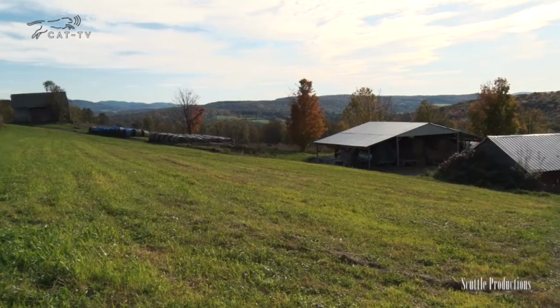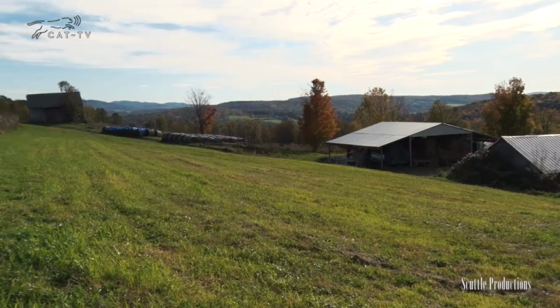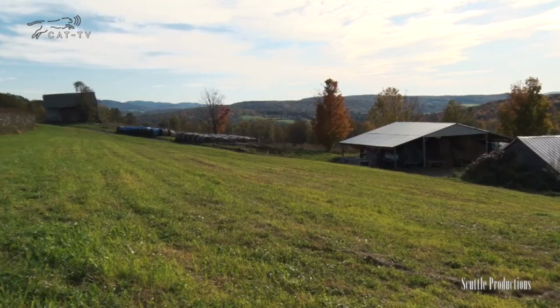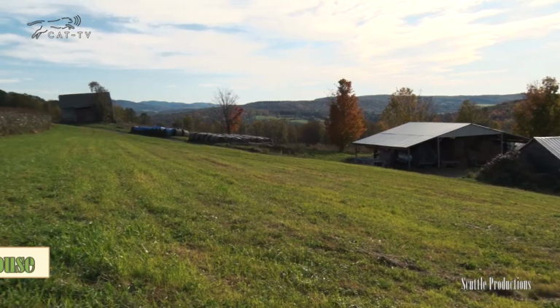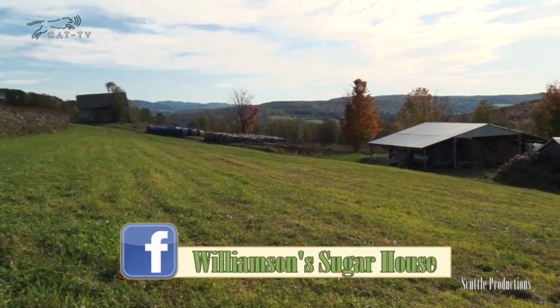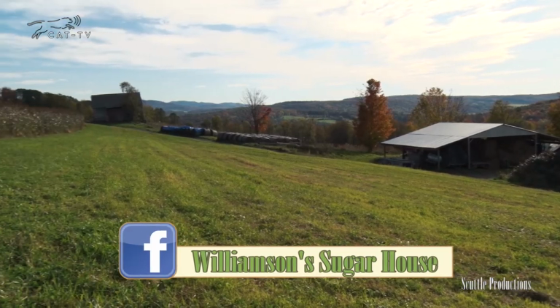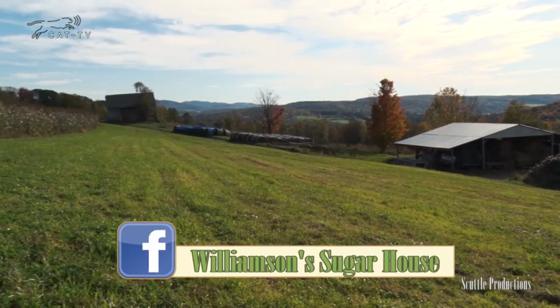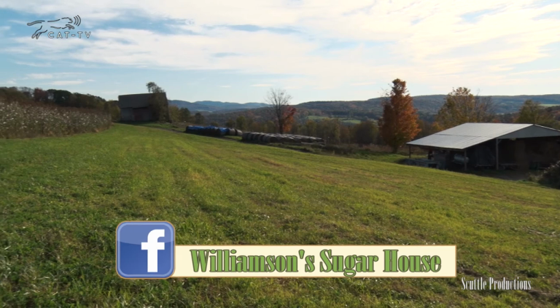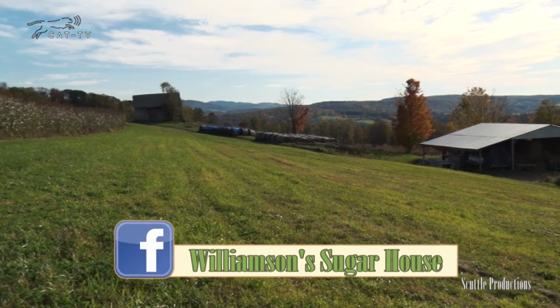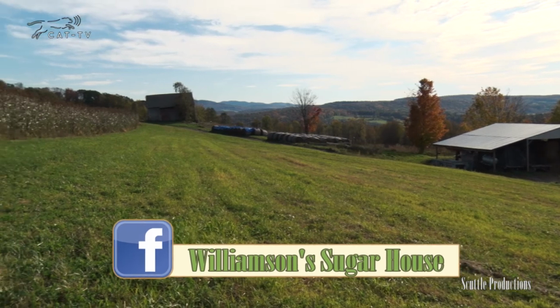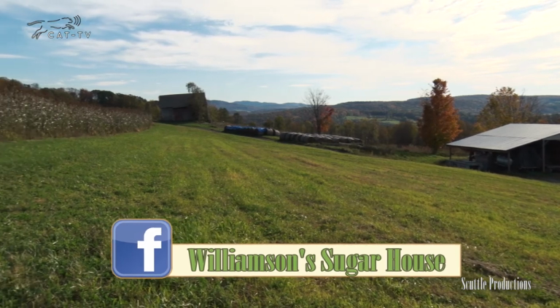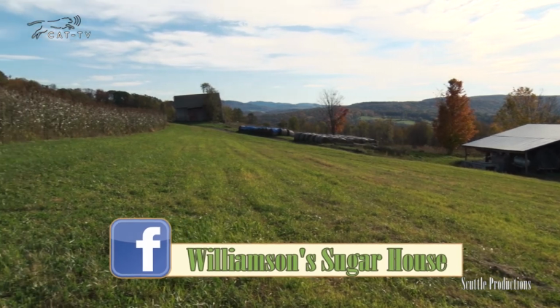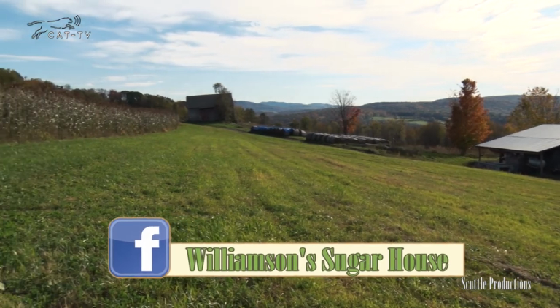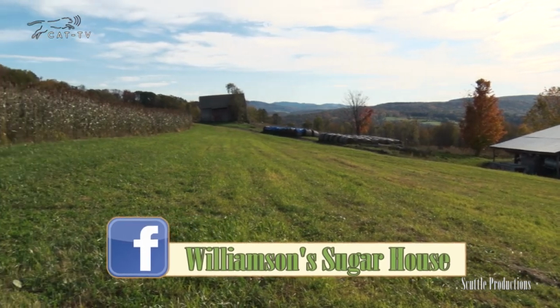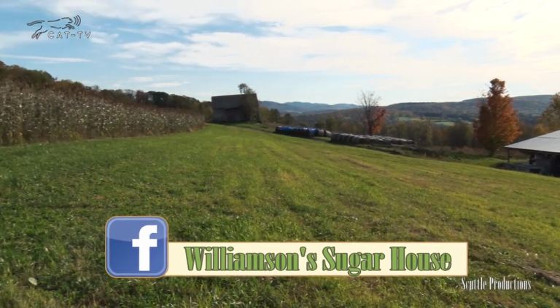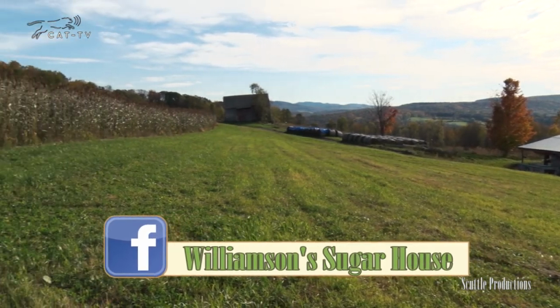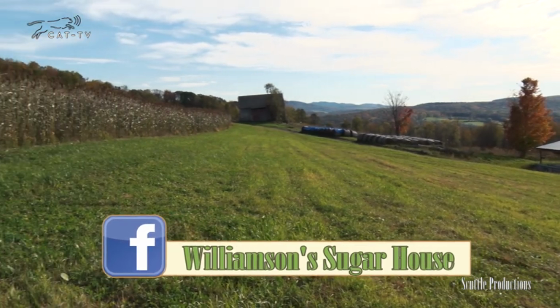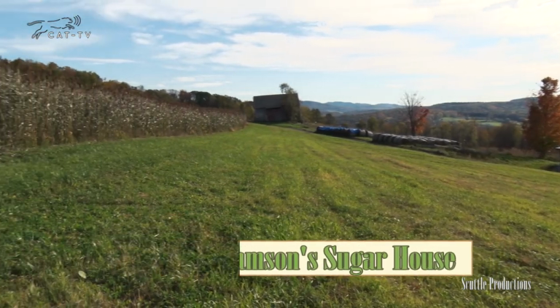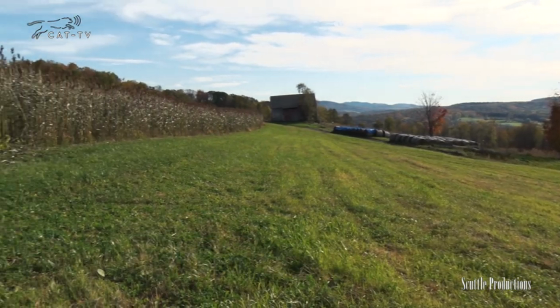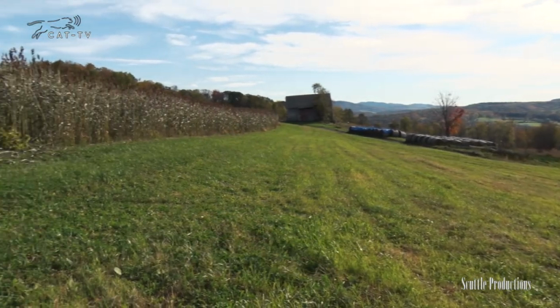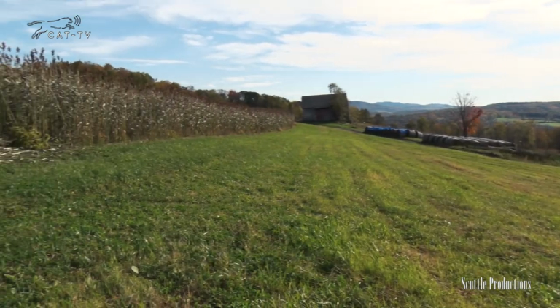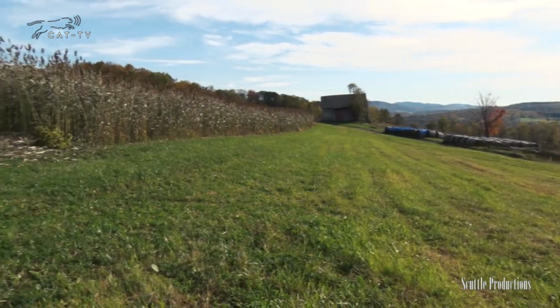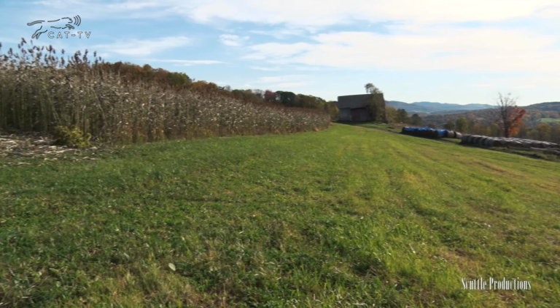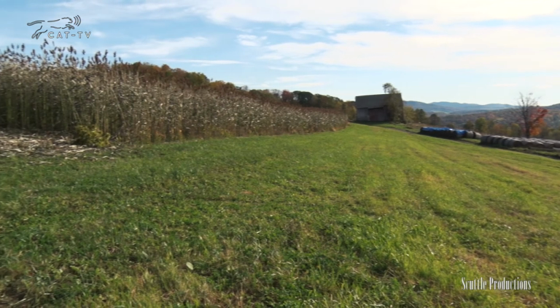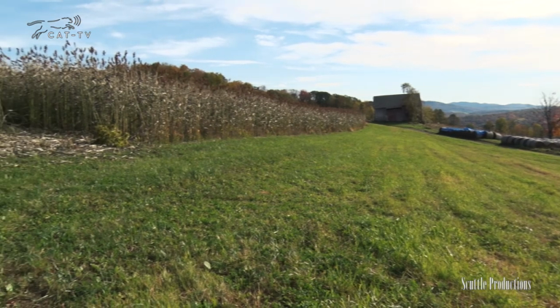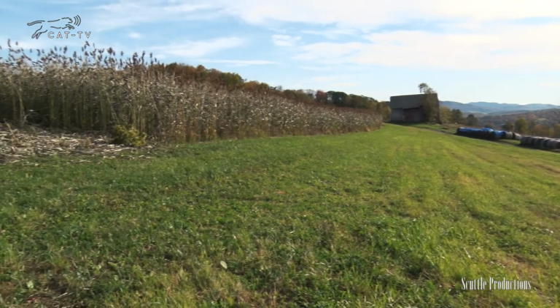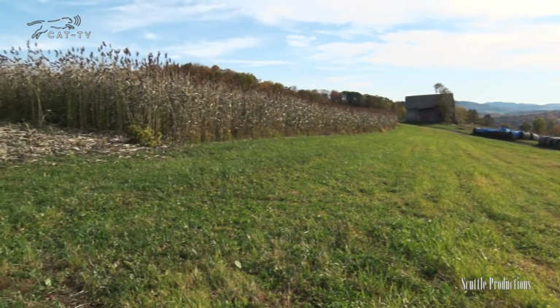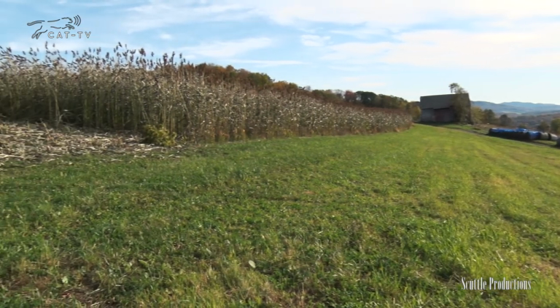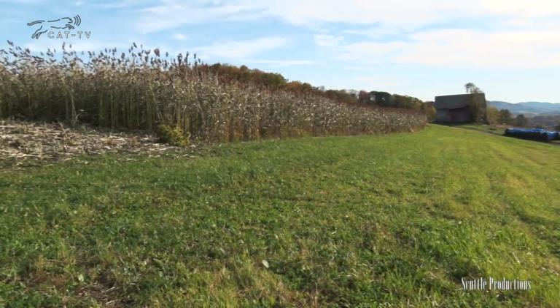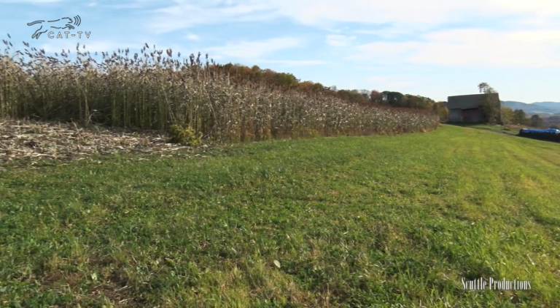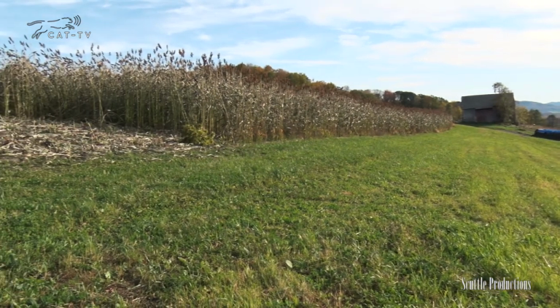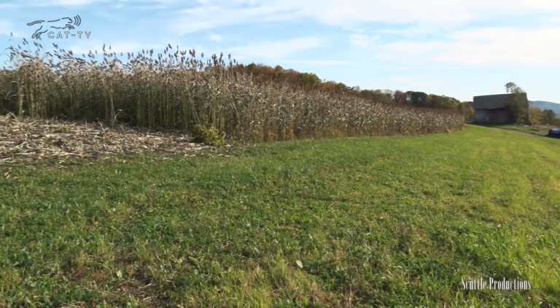Usually sorghum ripens about the same time the leaves are at the peak. Usually a frost will kill the plant and that's when it's time to harvest it. So Melissa and I are going to go up in the field and she's going to show us how to harvest some sorghum.